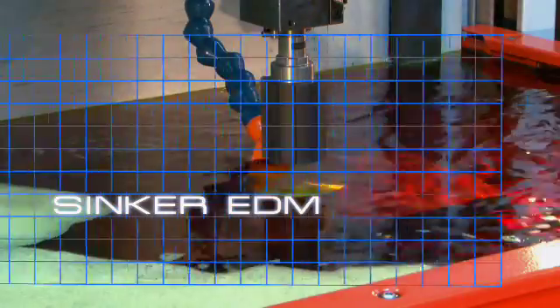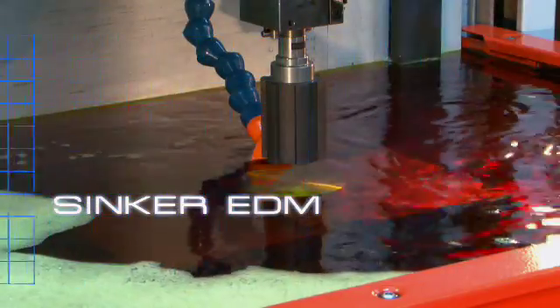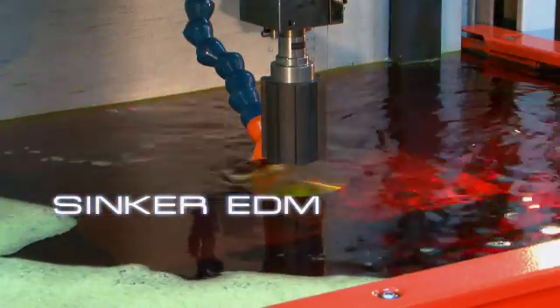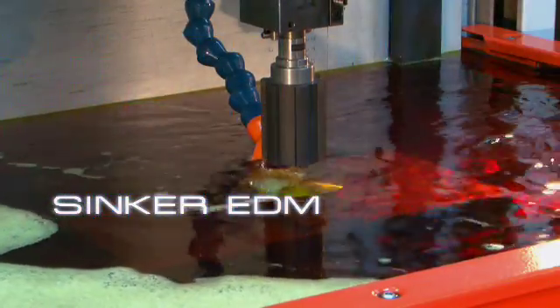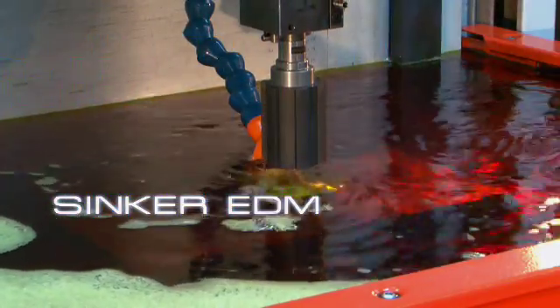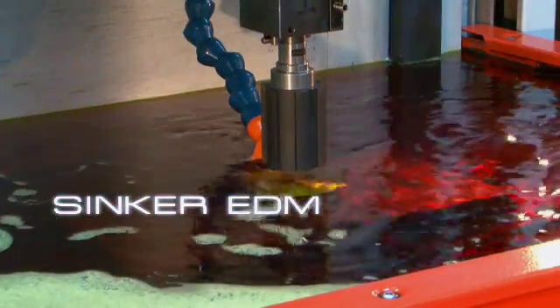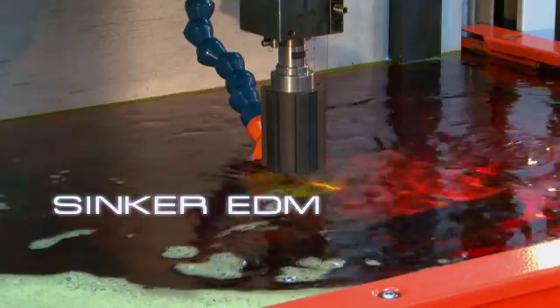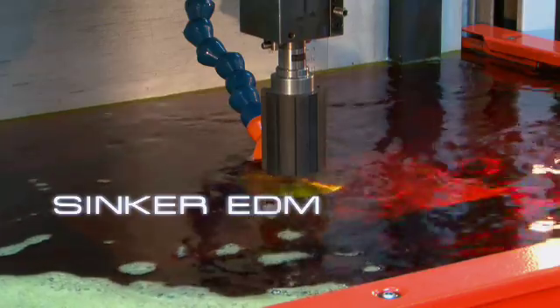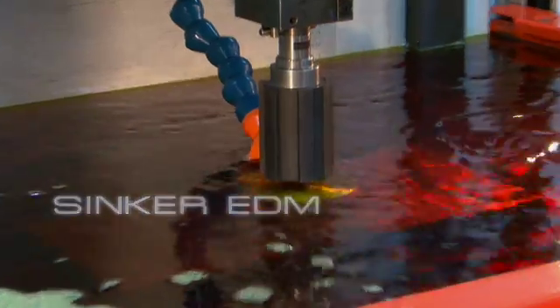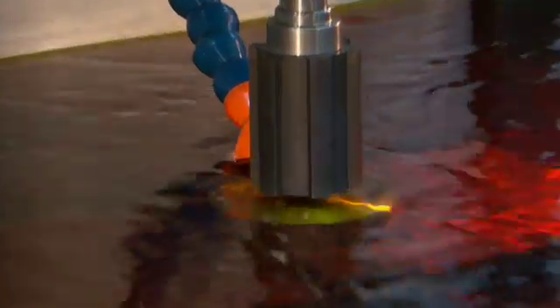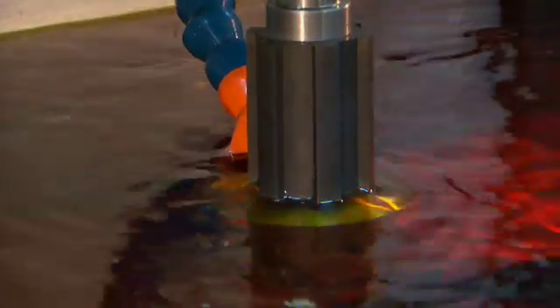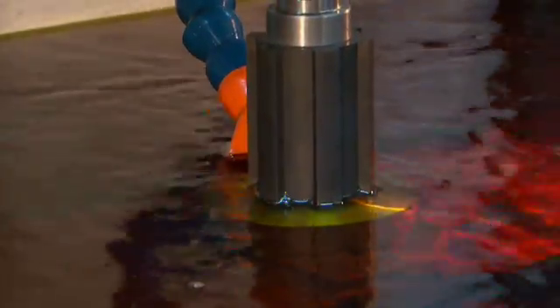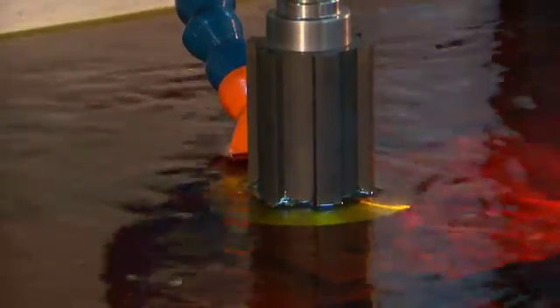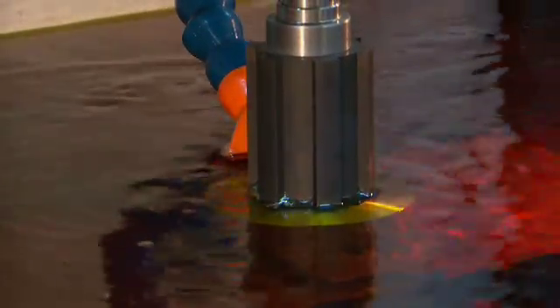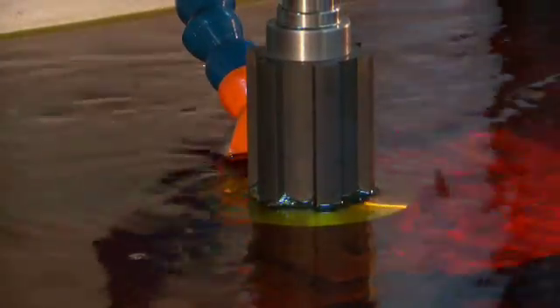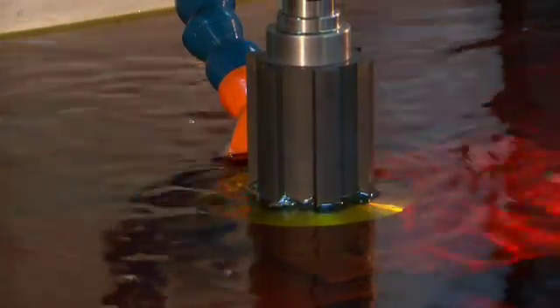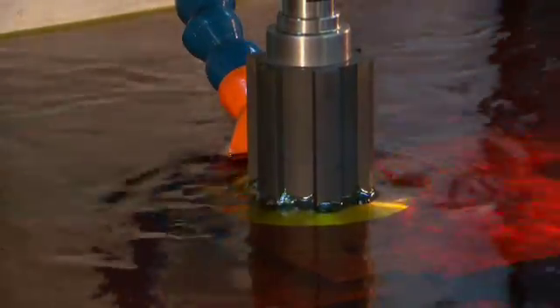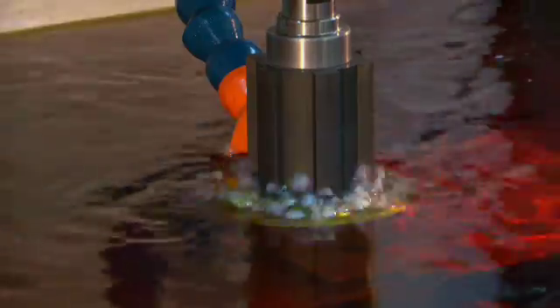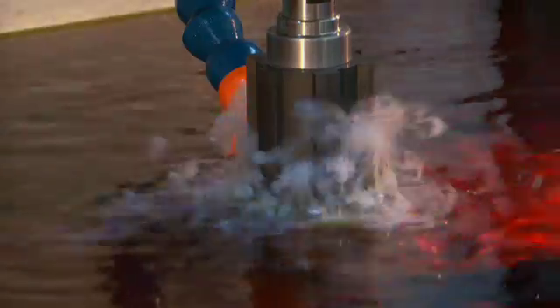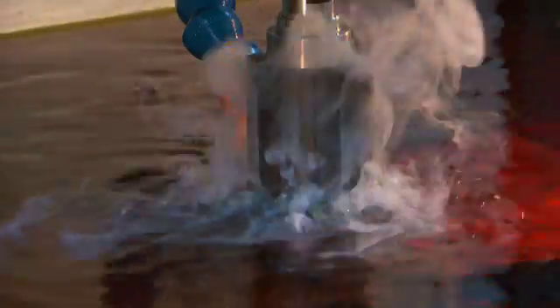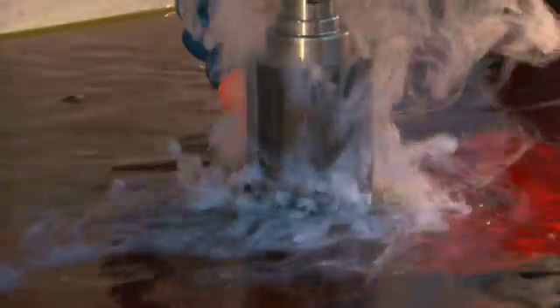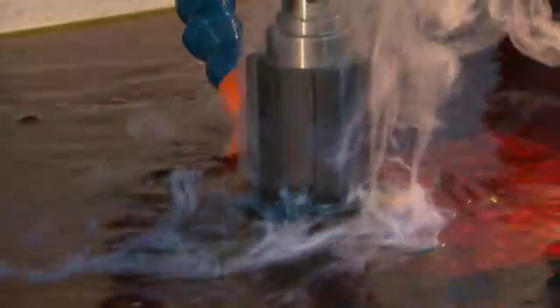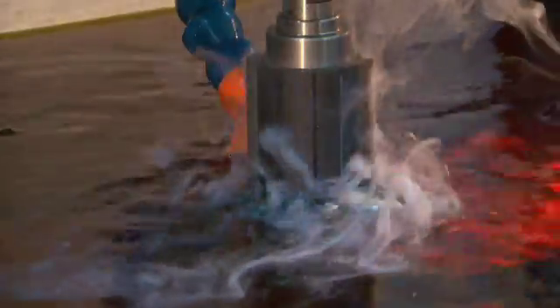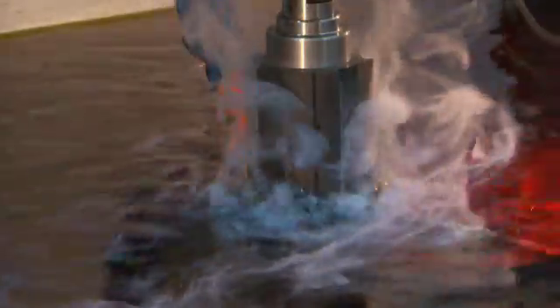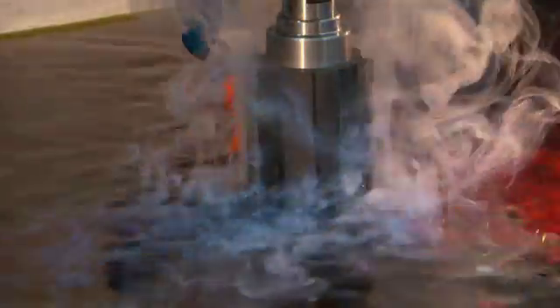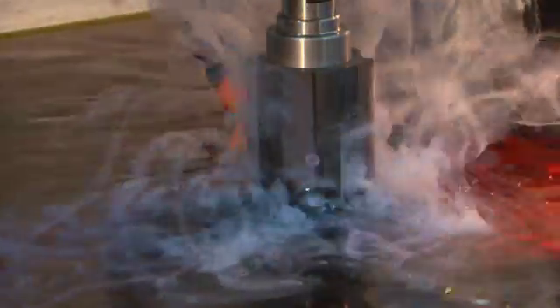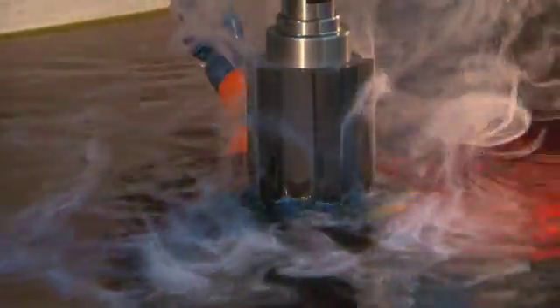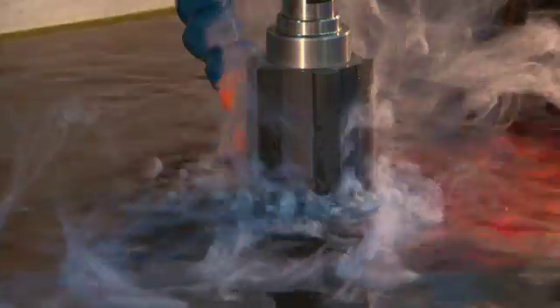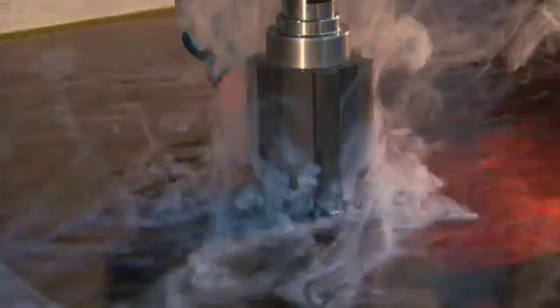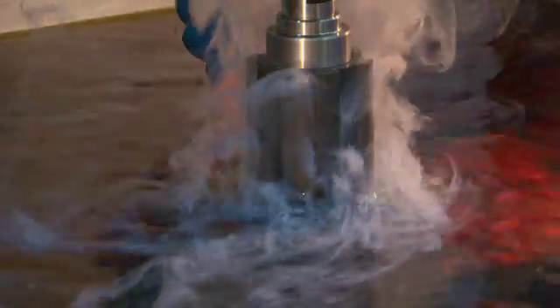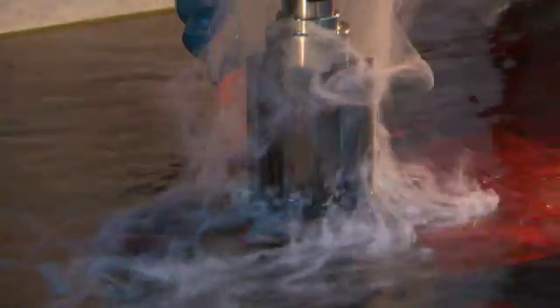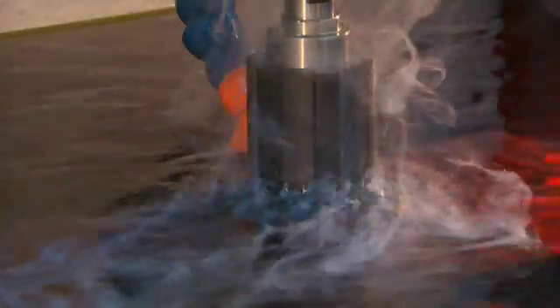Sinker EDM machining, like Wire EDM, uses spark erosion to machine blind cavities. This process employs machined electrodes that produce sparks along the surface of the electrode to sink or plunge the cavity.